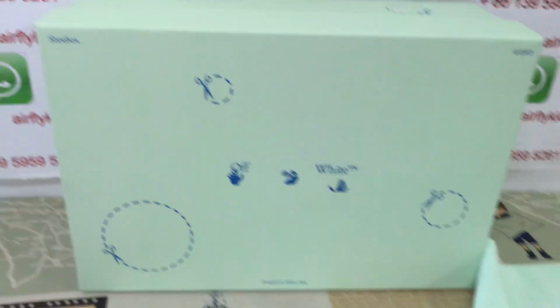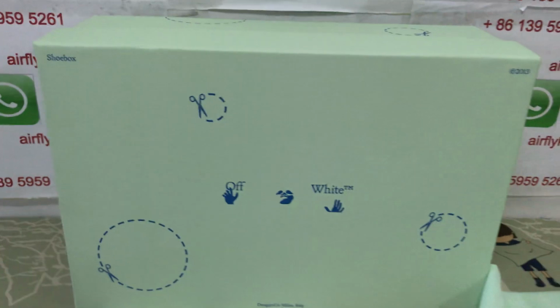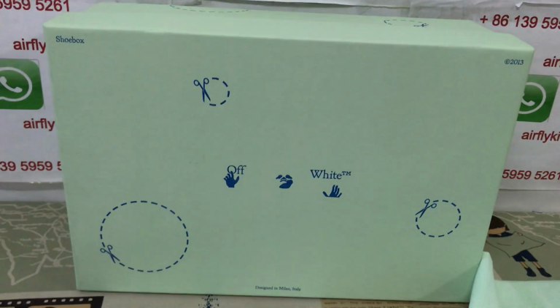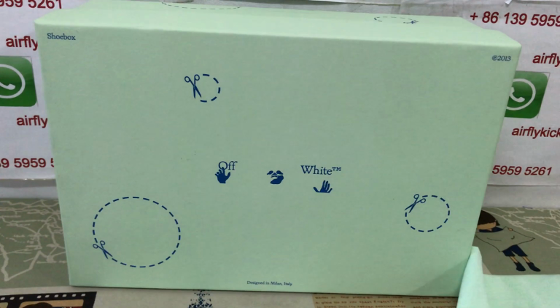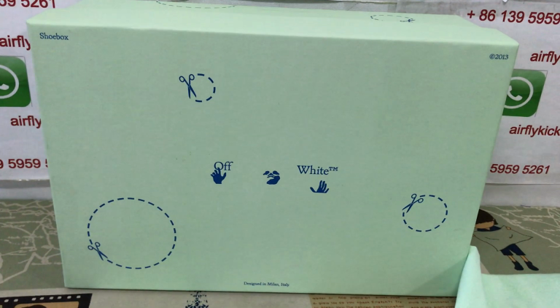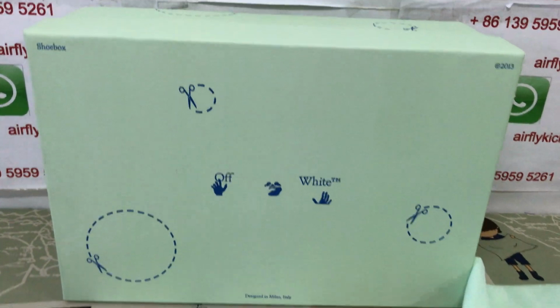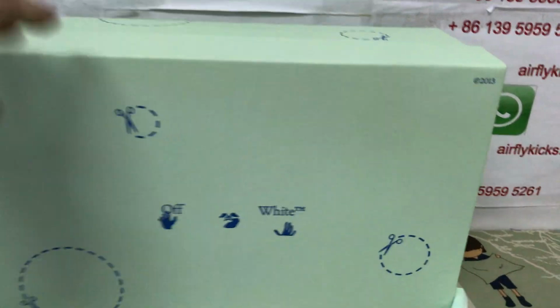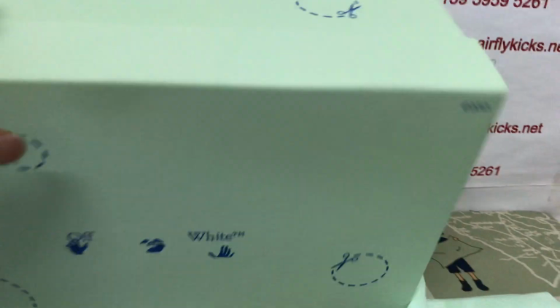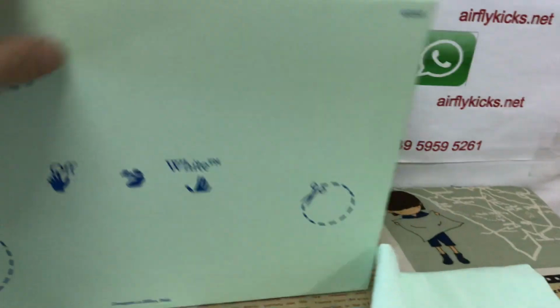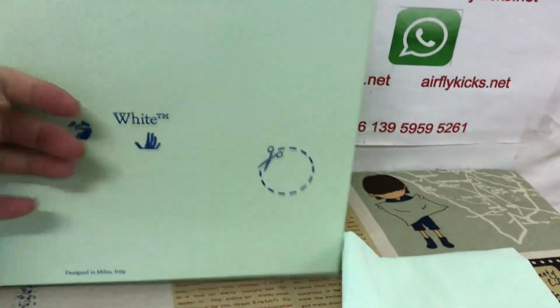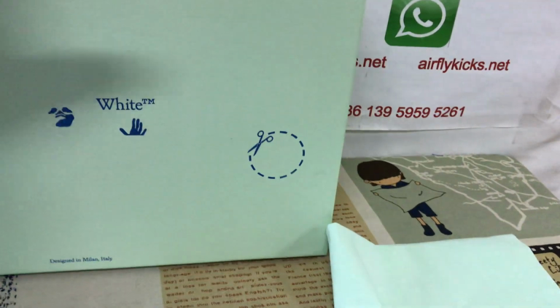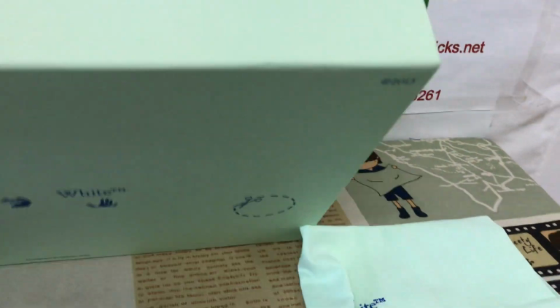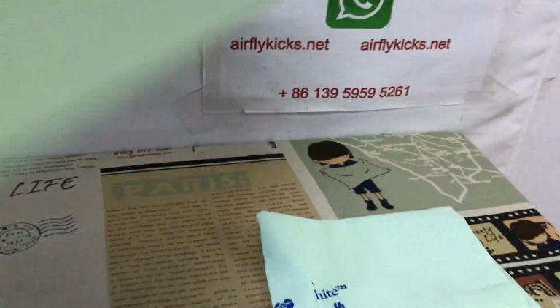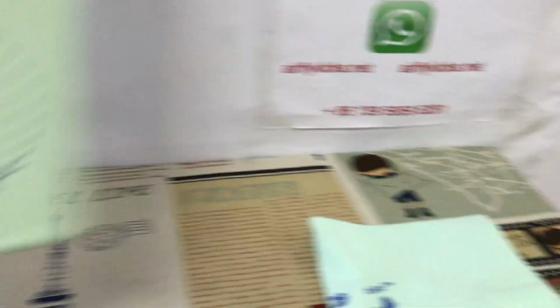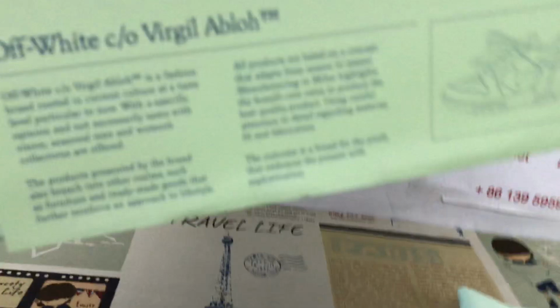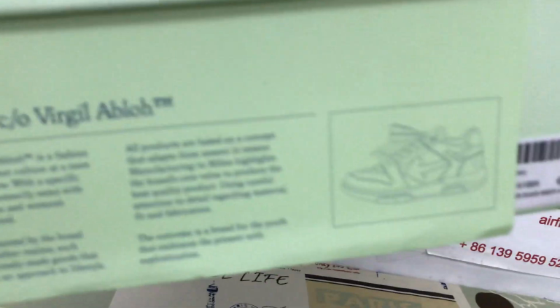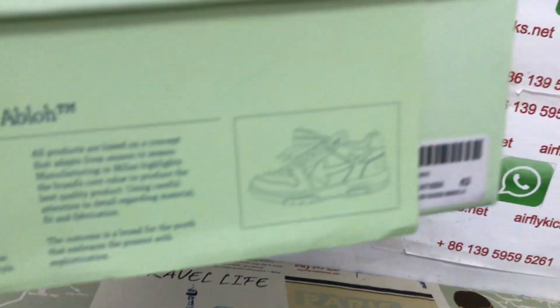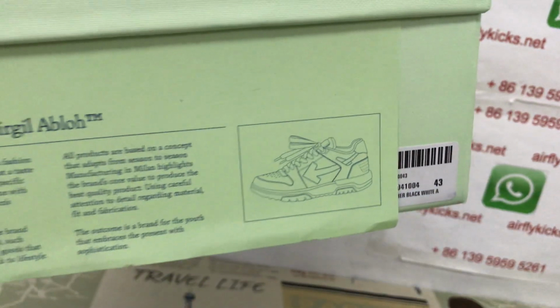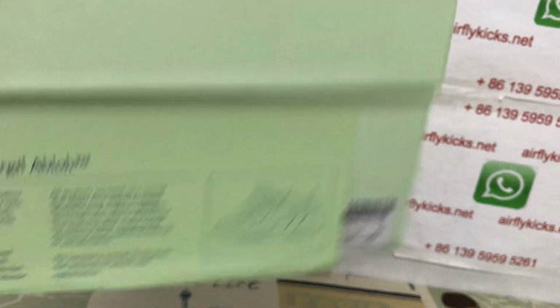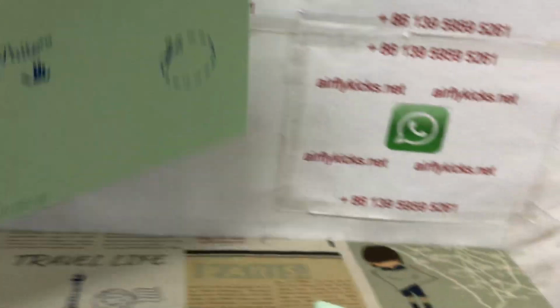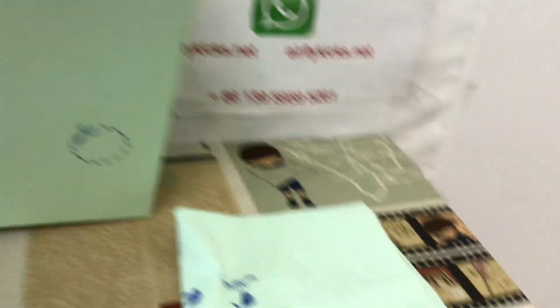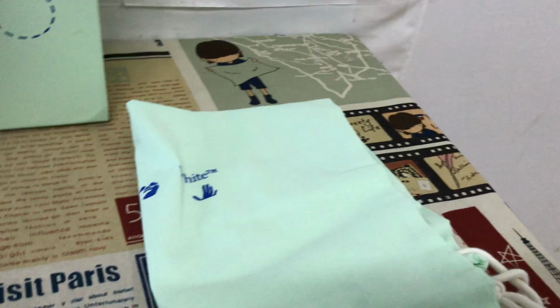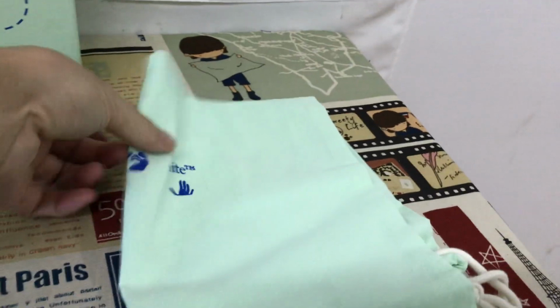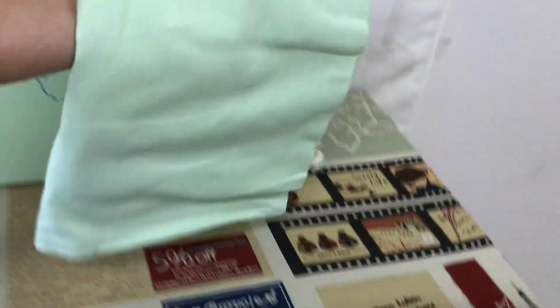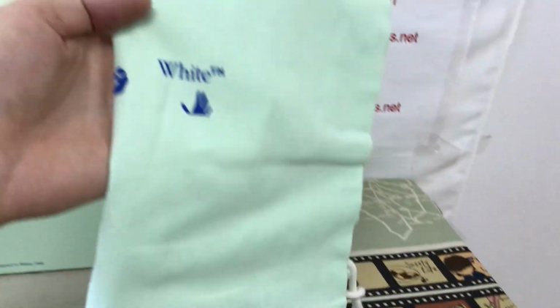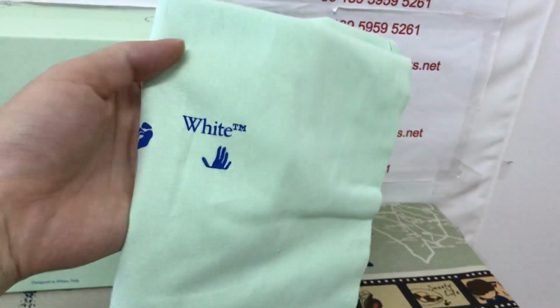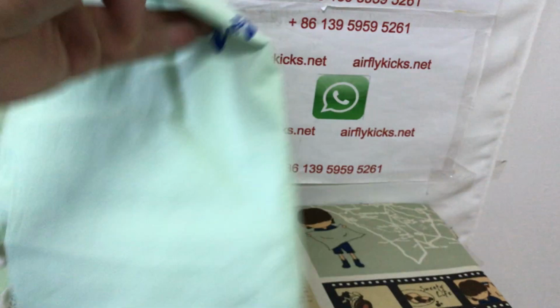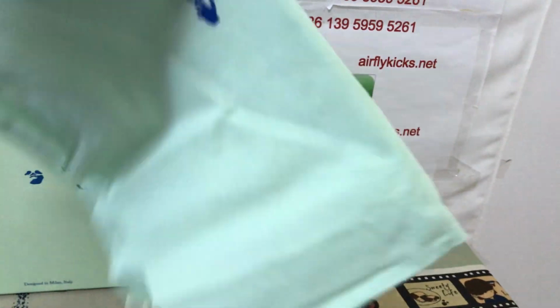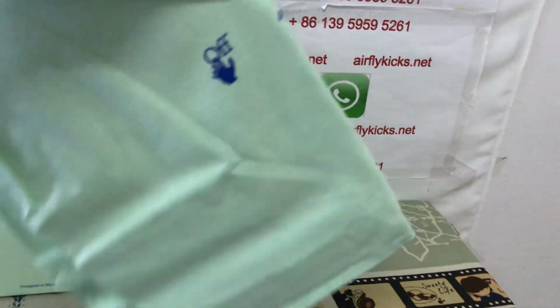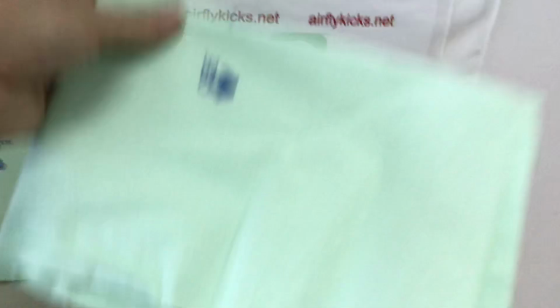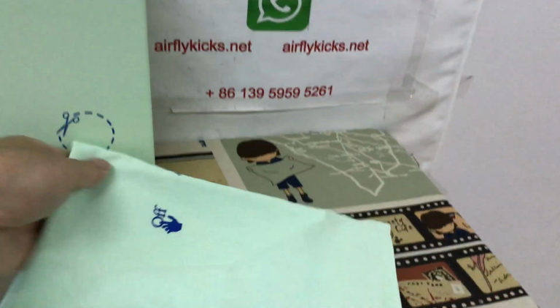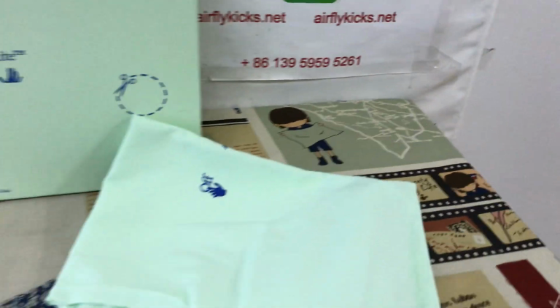The source box is white, and the dust bag — the dust bag comes with the source.